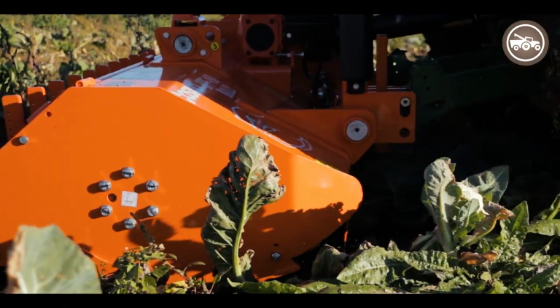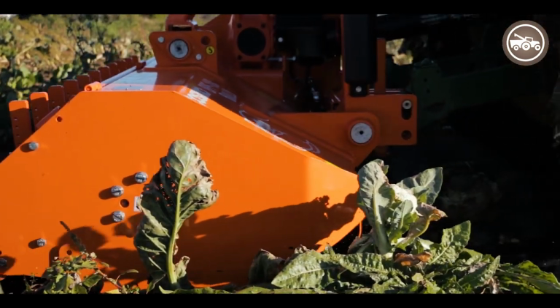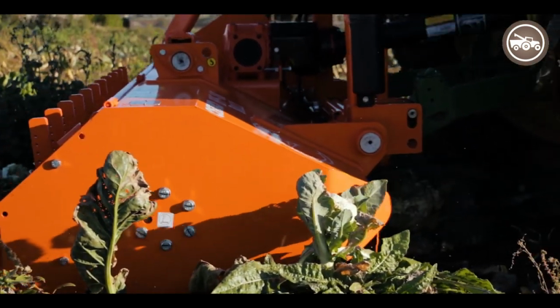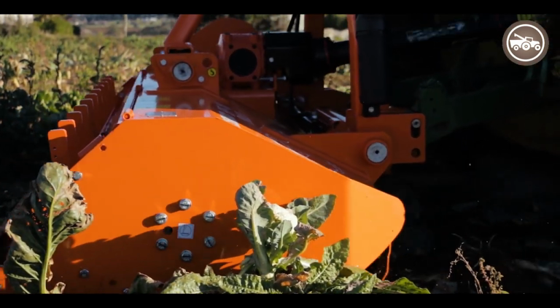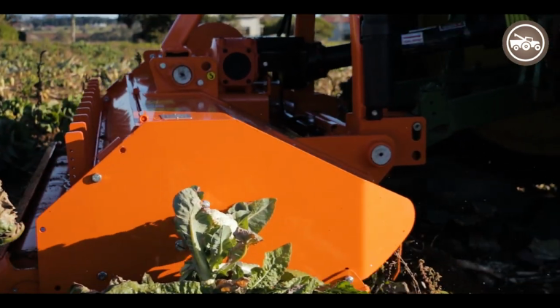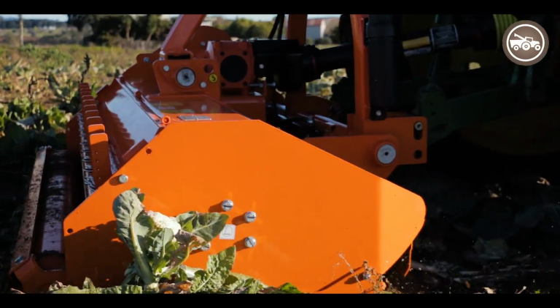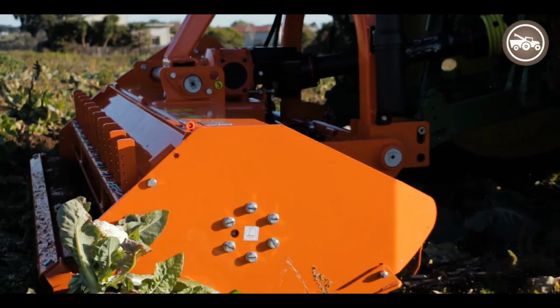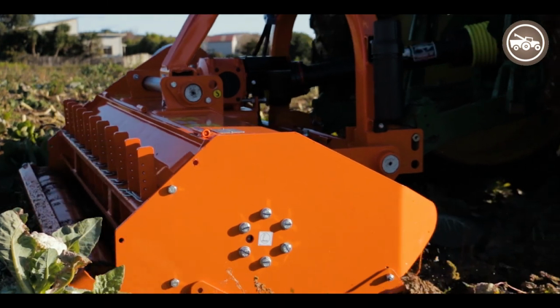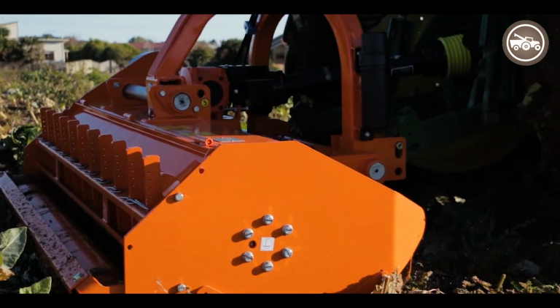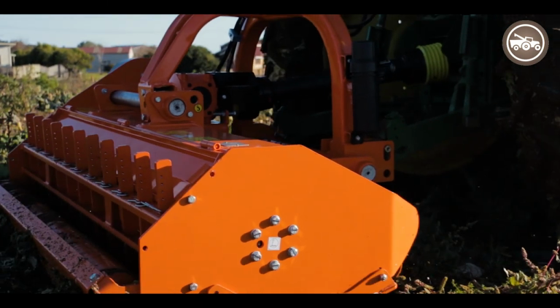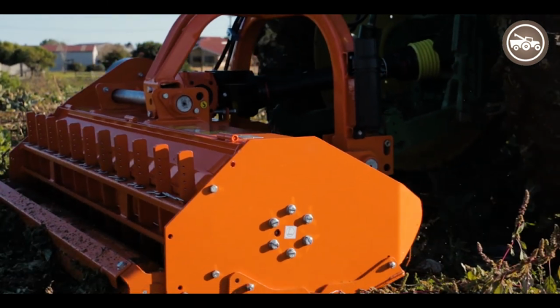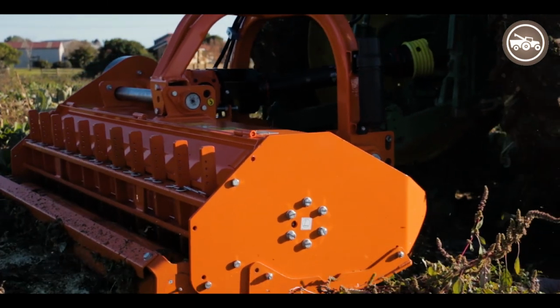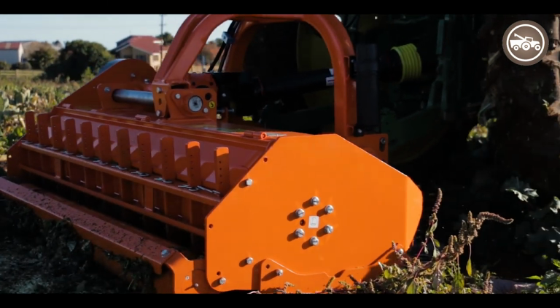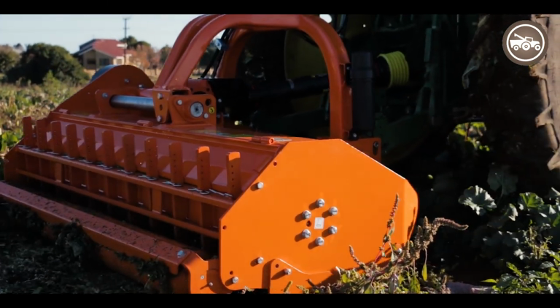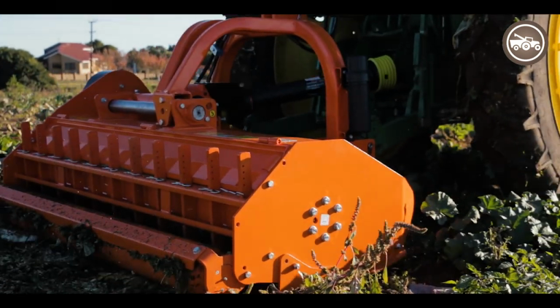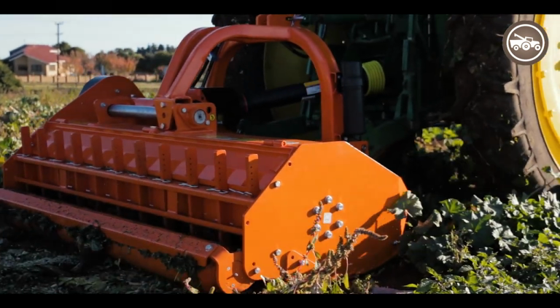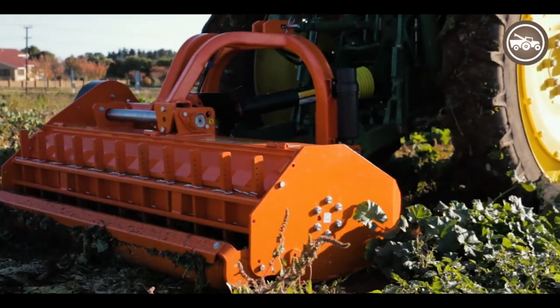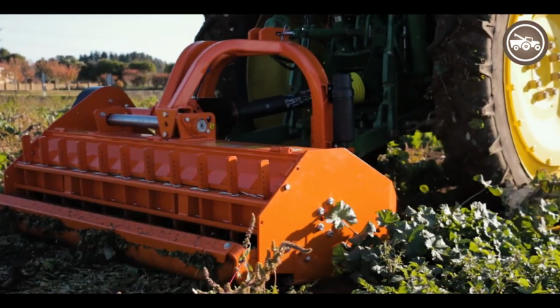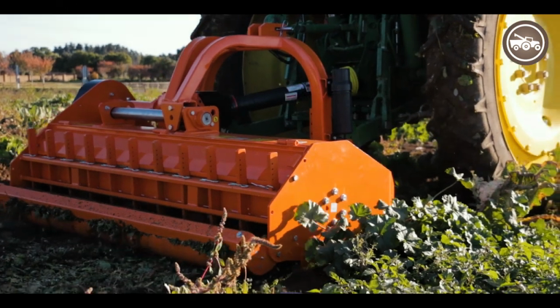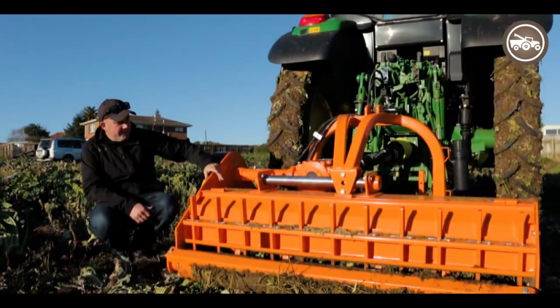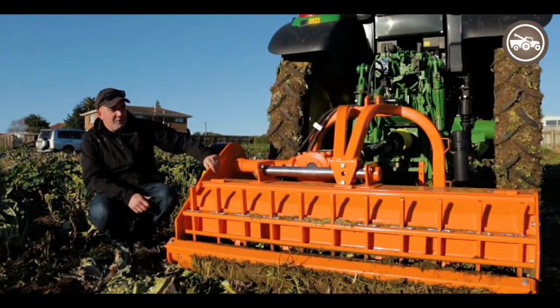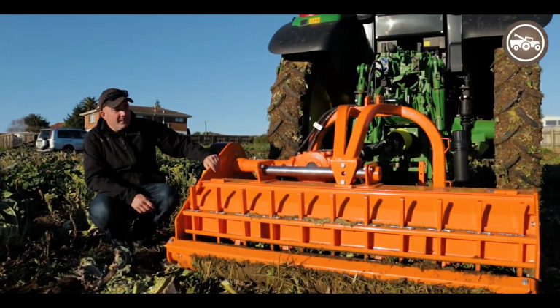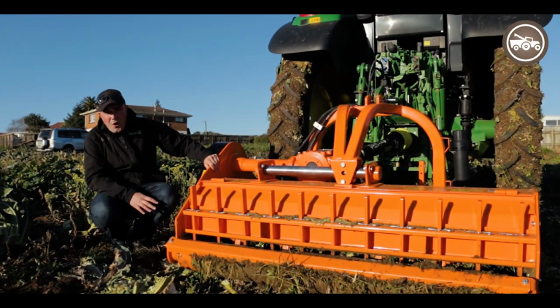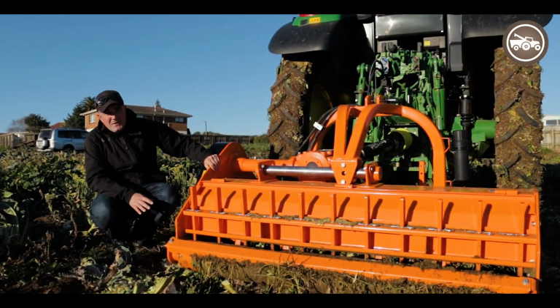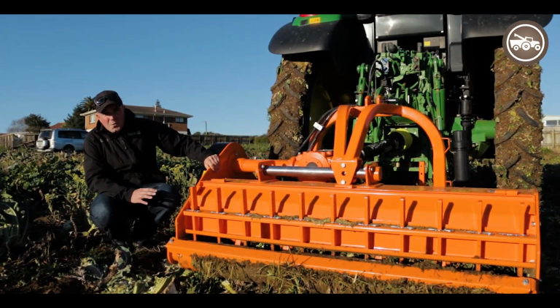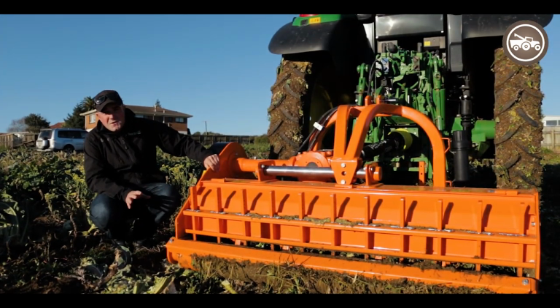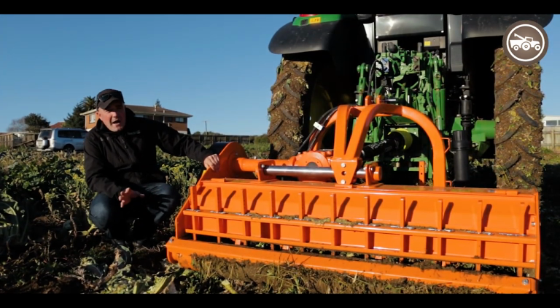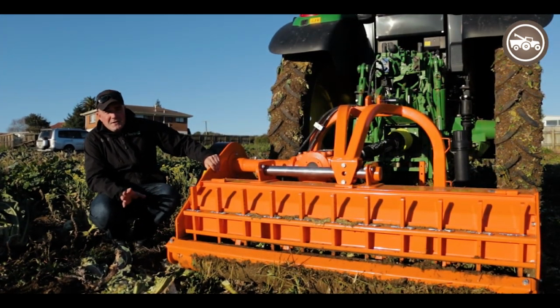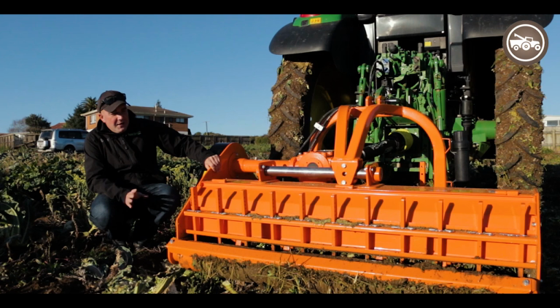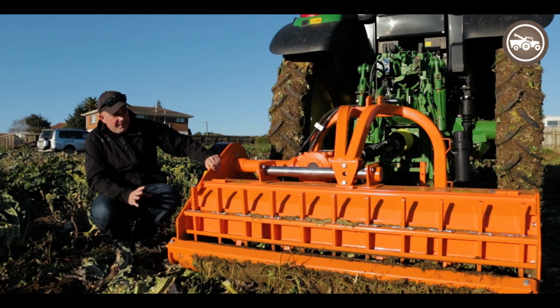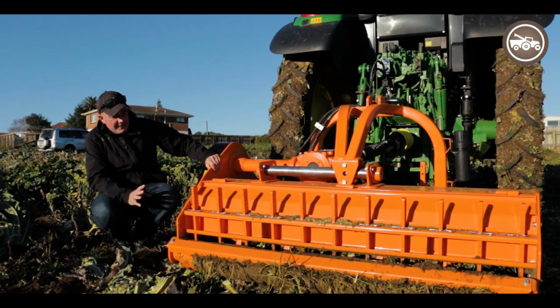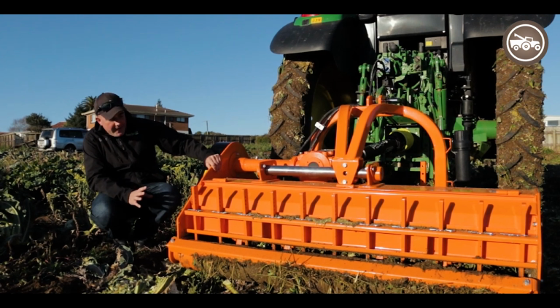Here we've got the 1.8 metre wide Cosmo mulcher. This is a heavy-duty drum flail mulcher for mulching up crops or gorse or grass — anything that needs tidying up.